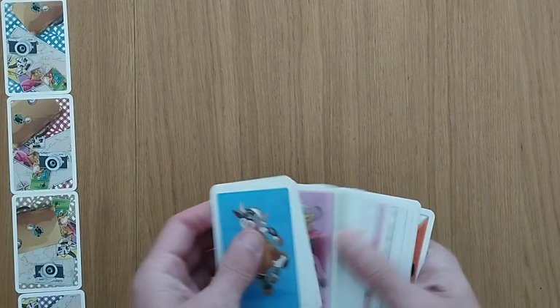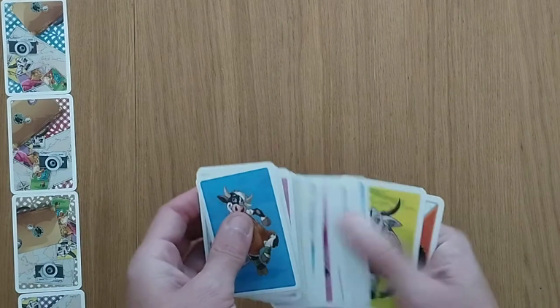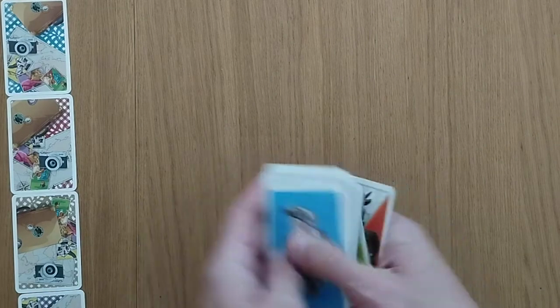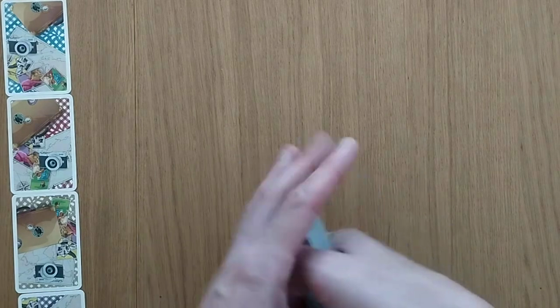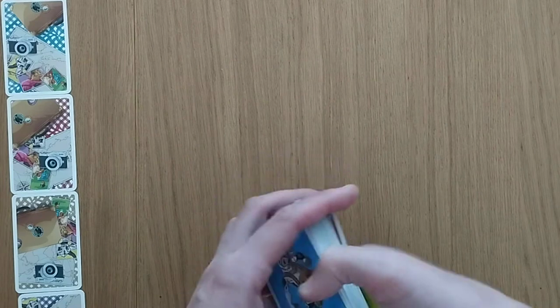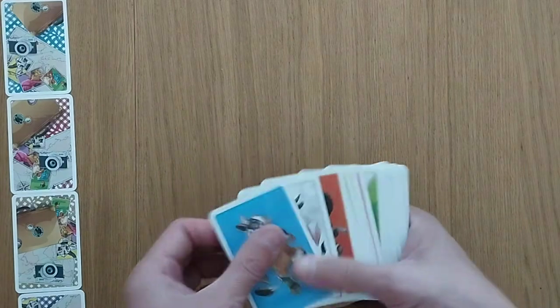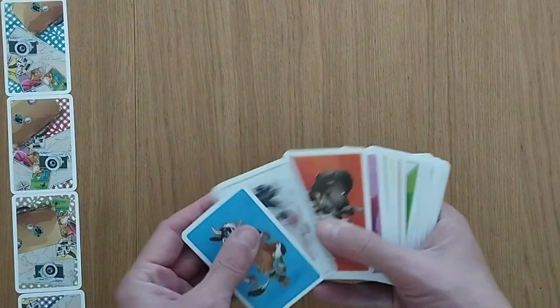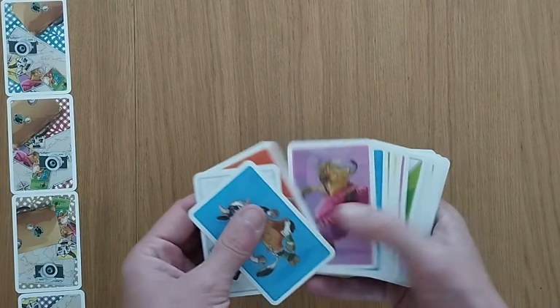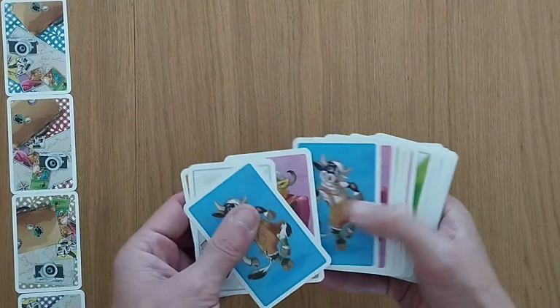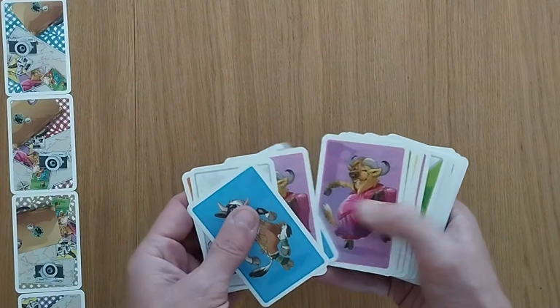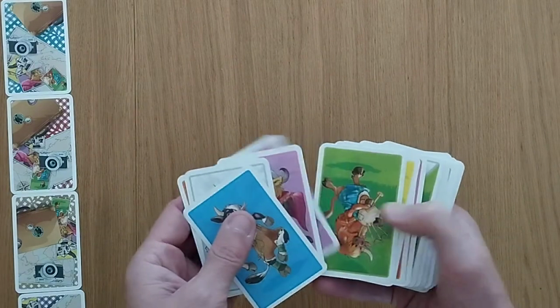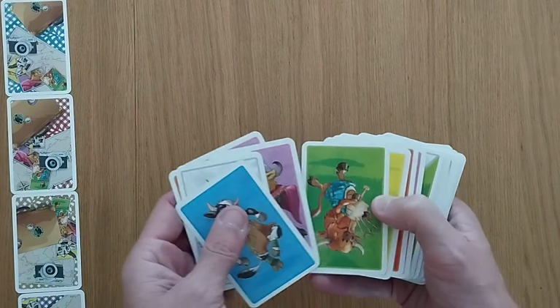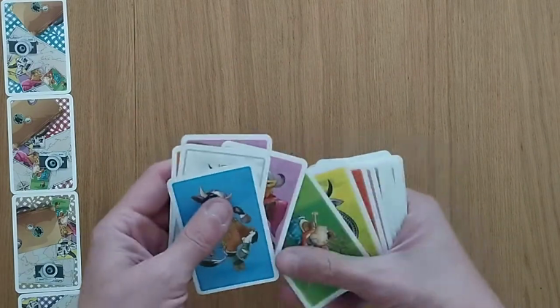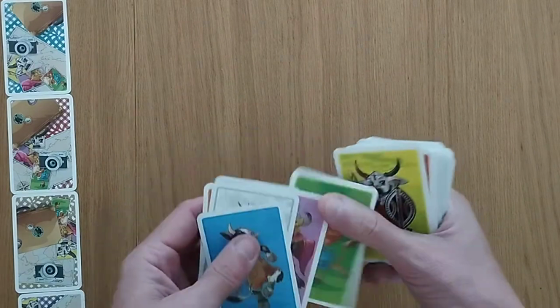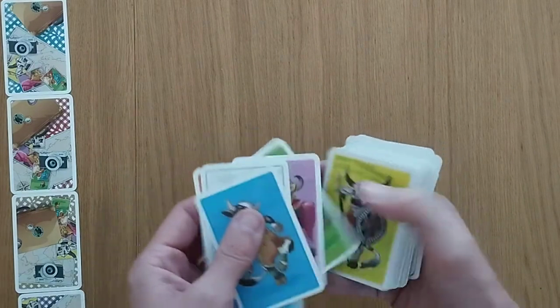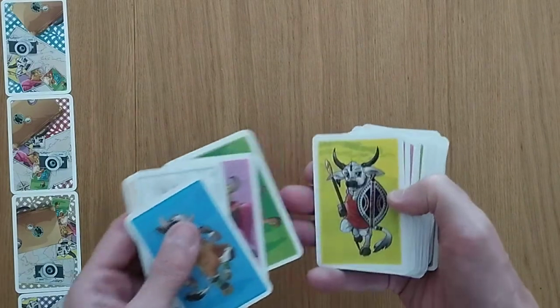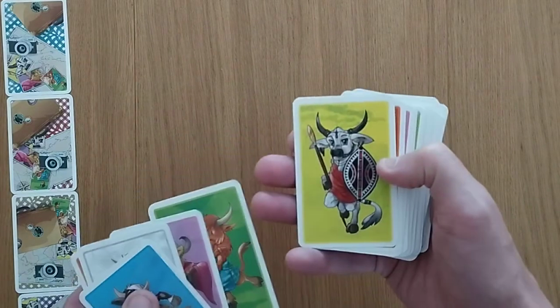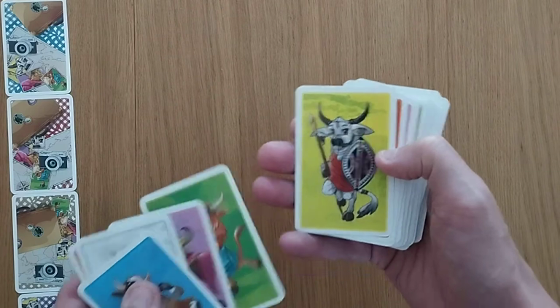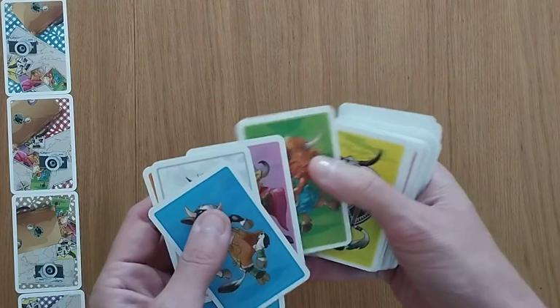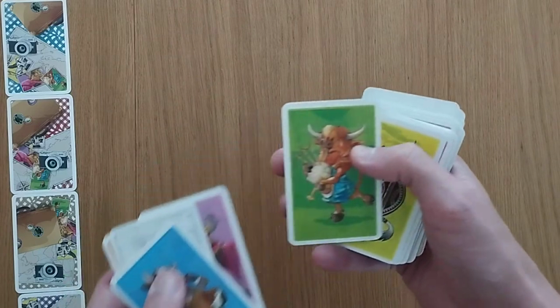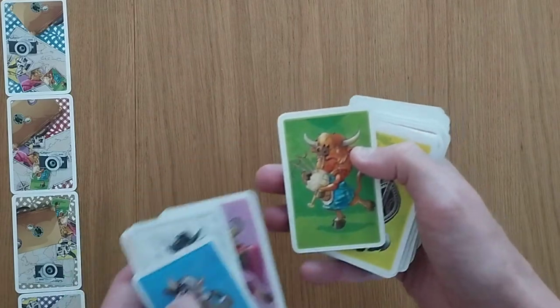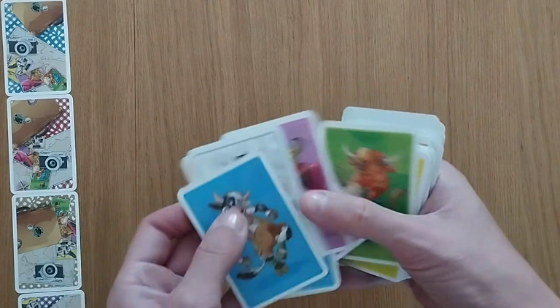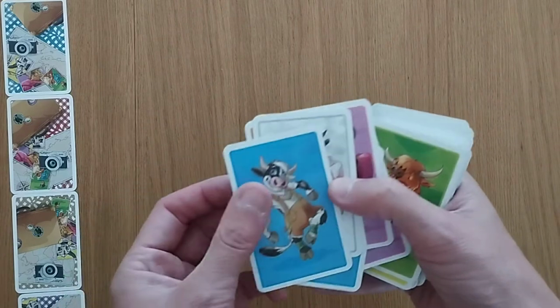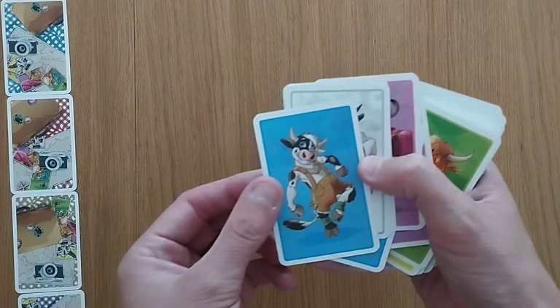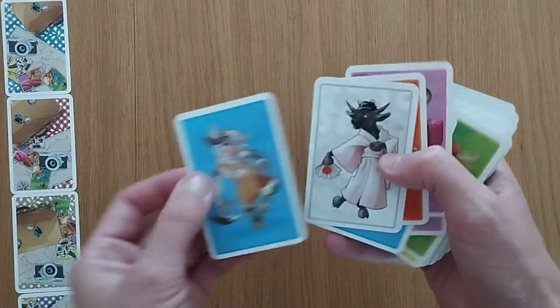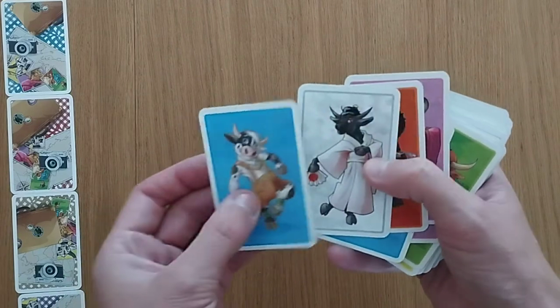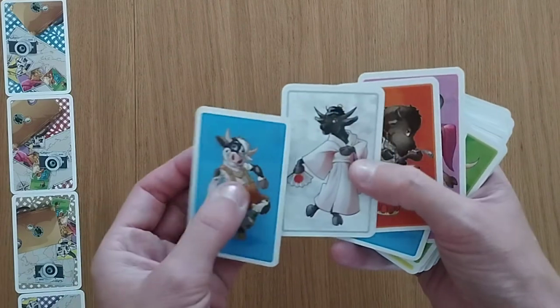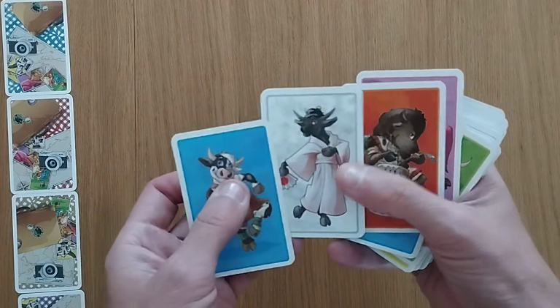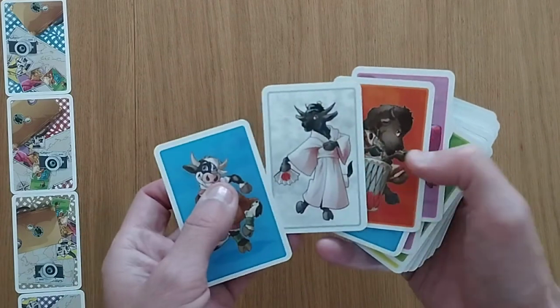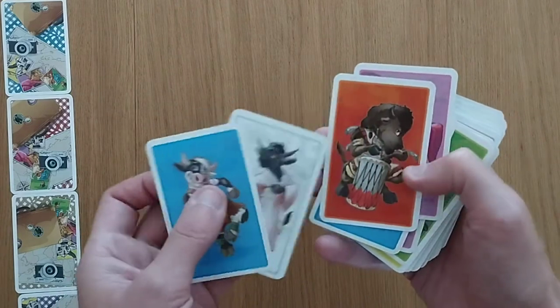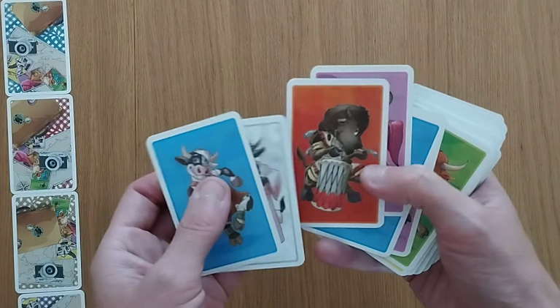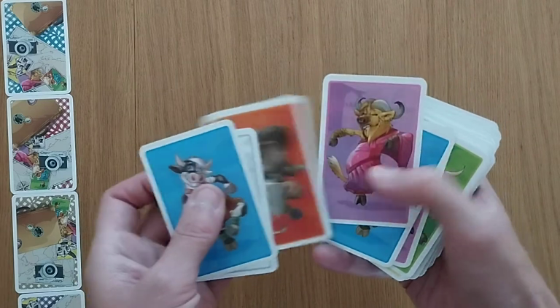So what you're going to do: you have this deck of cards and they have different animals on them. There are six different types of cows from six different areas in the world where you can find them — Africa, Scotland, Germany, Japan, and so on.